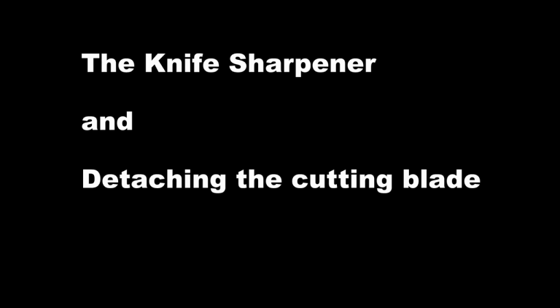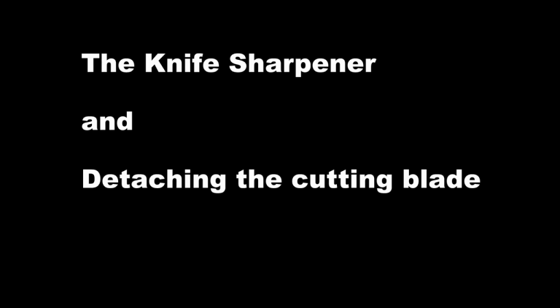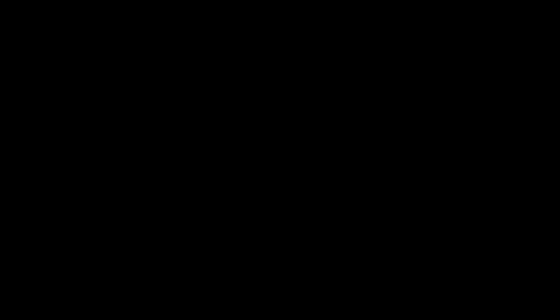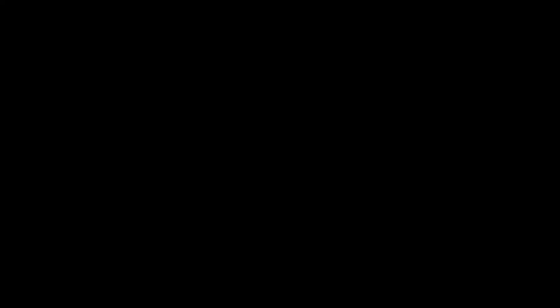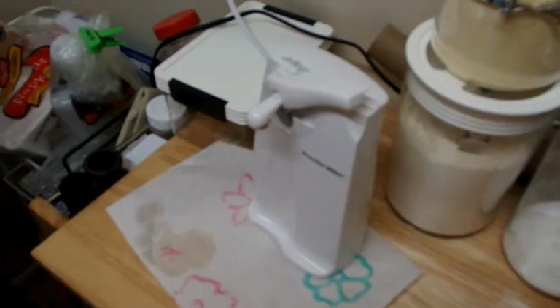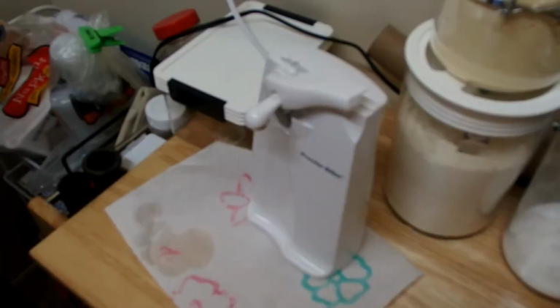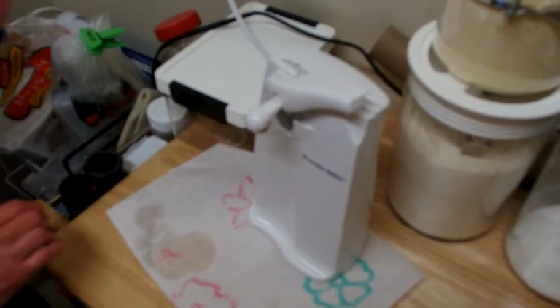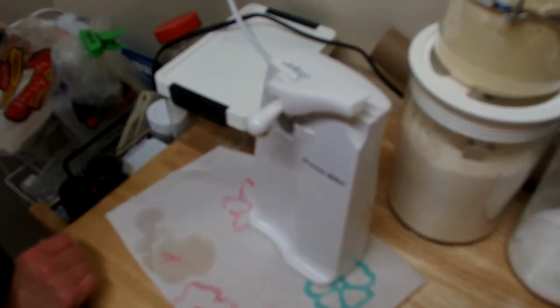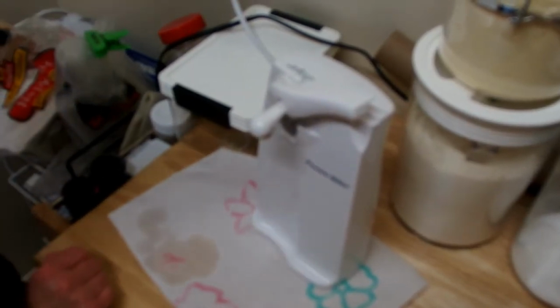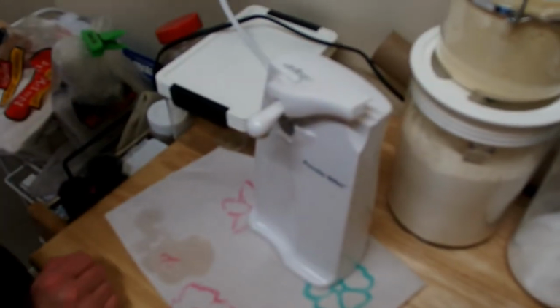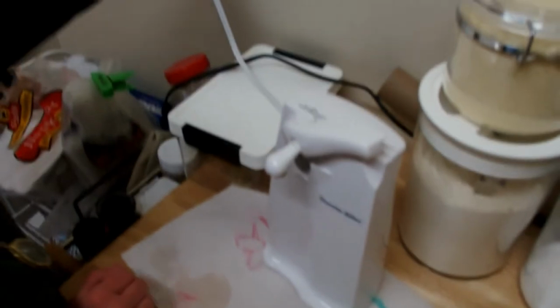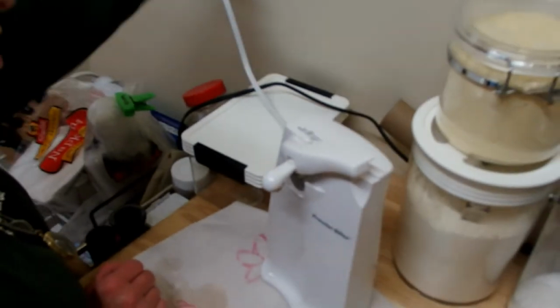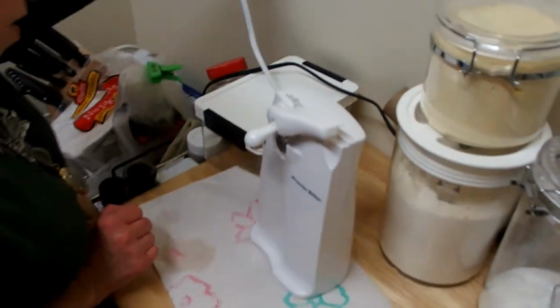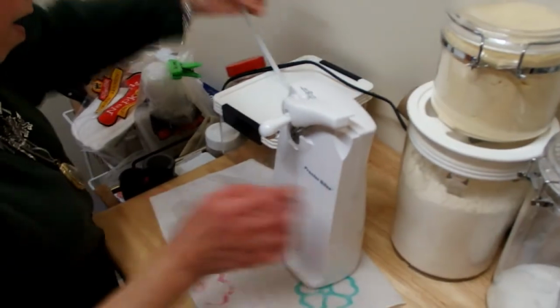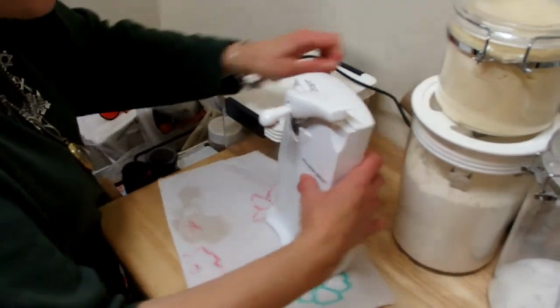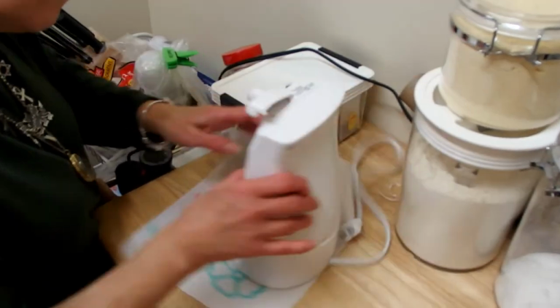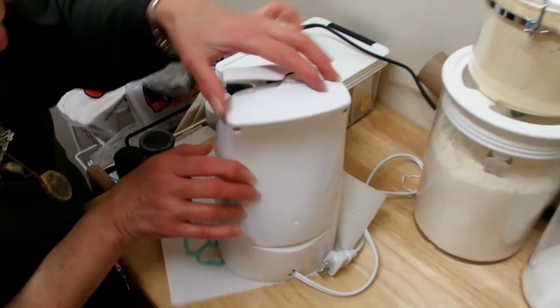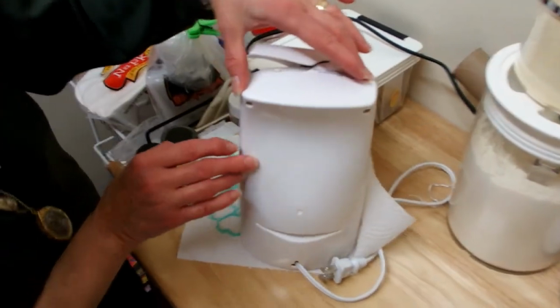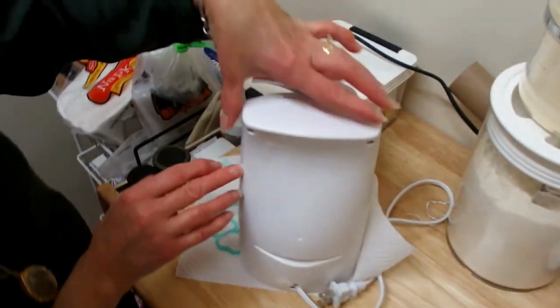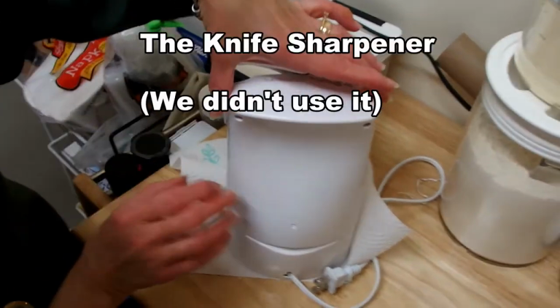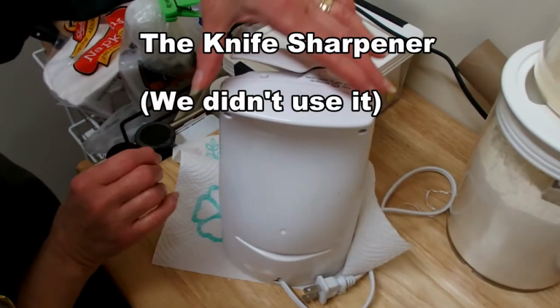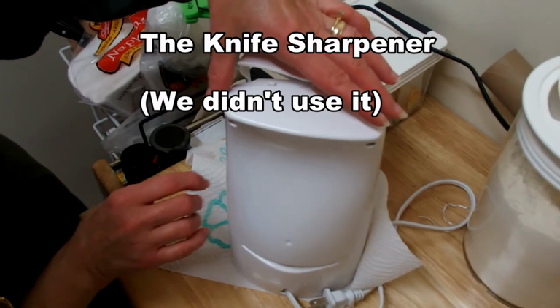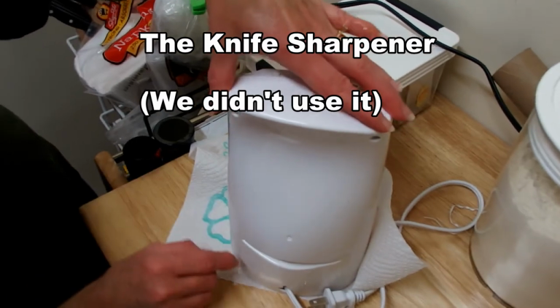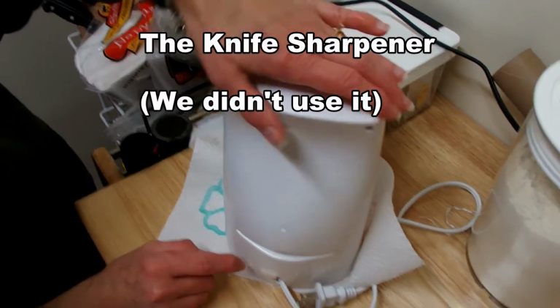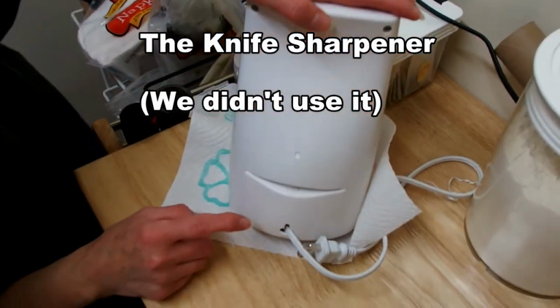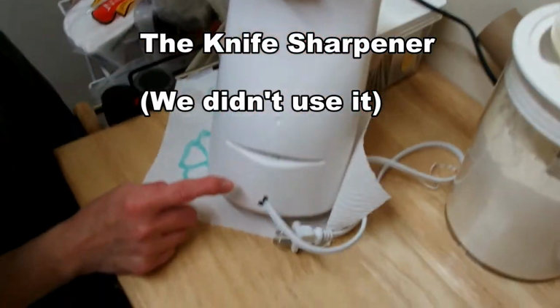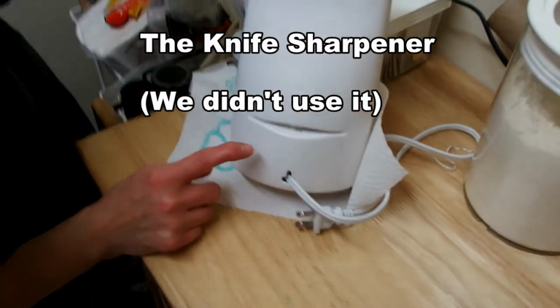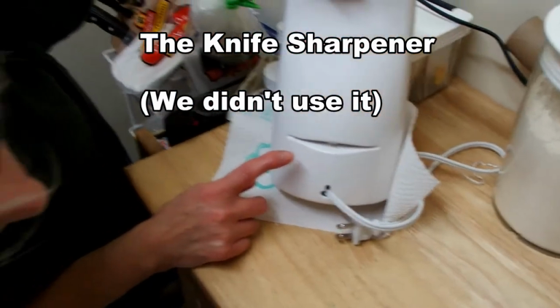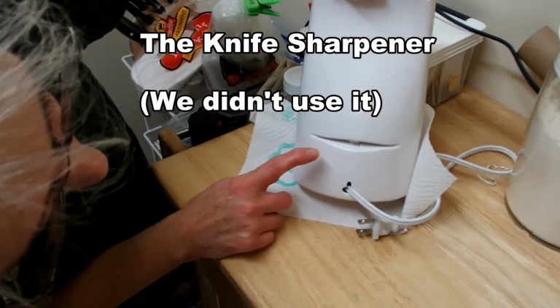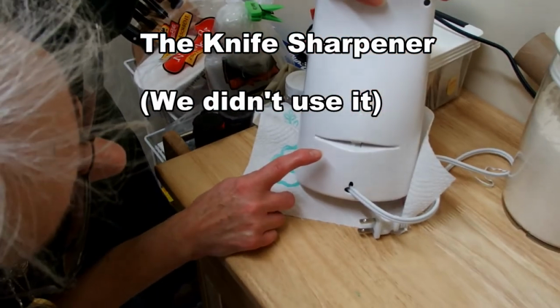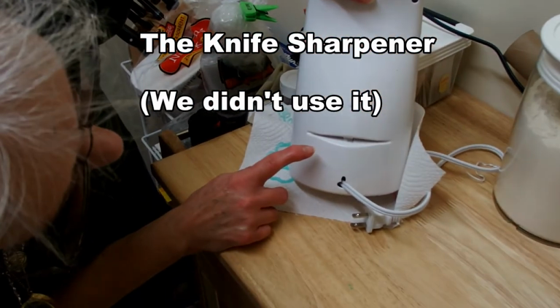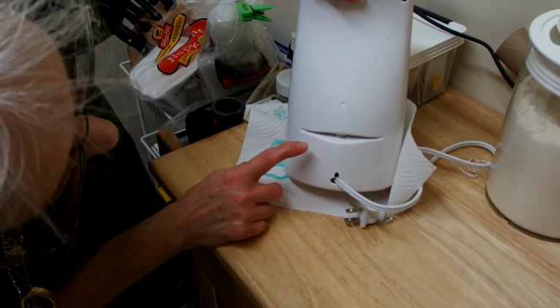Now, the knife sharpener — Renee is going to show you where it is. Unfortunately we didn't actually try it. It's right there on the bottom when you see the indentation.